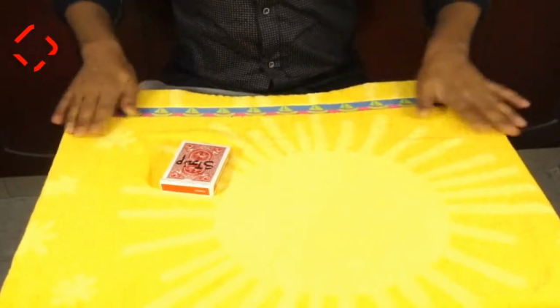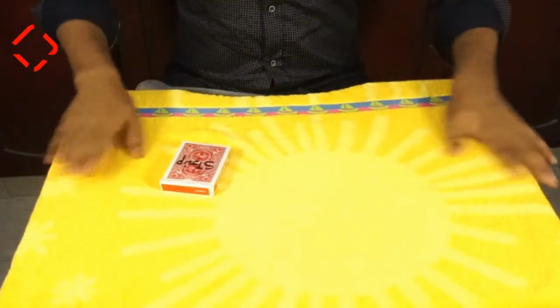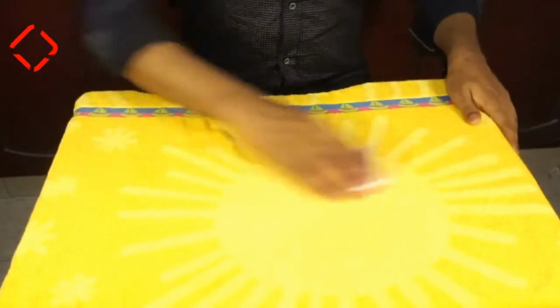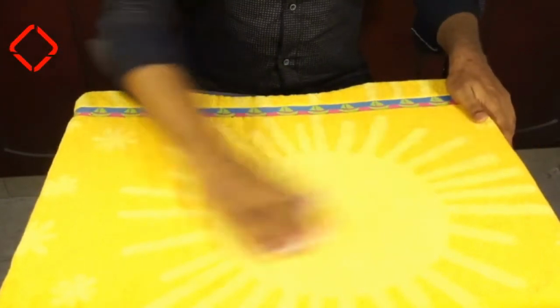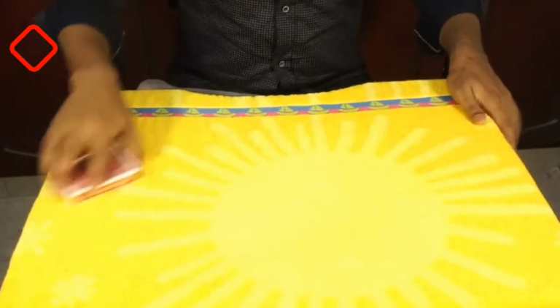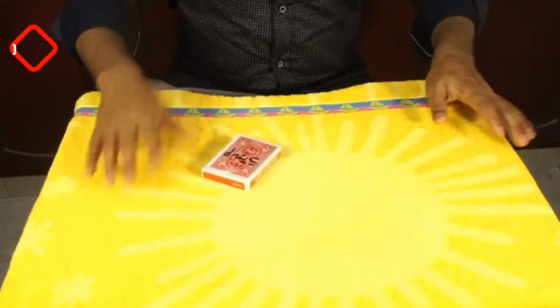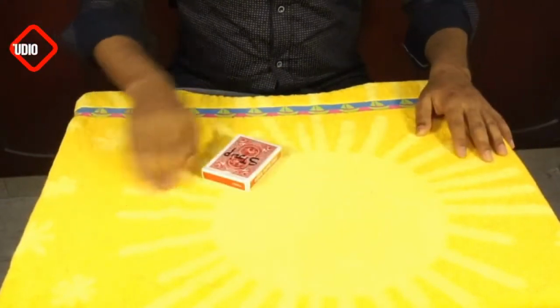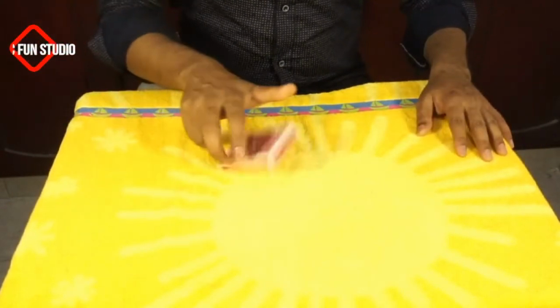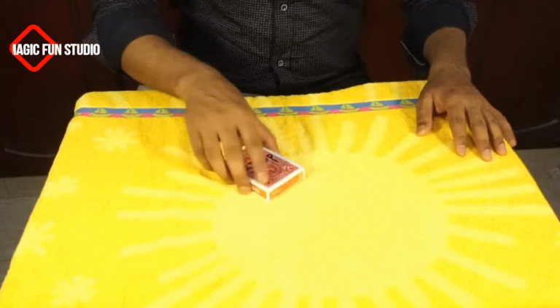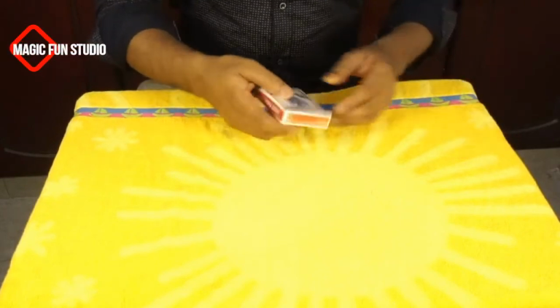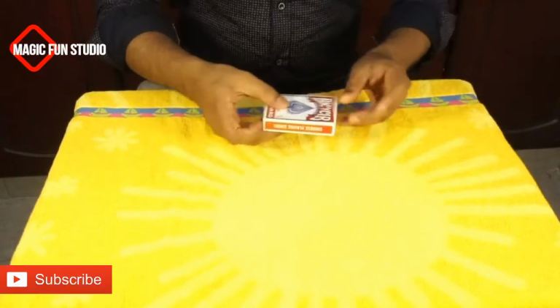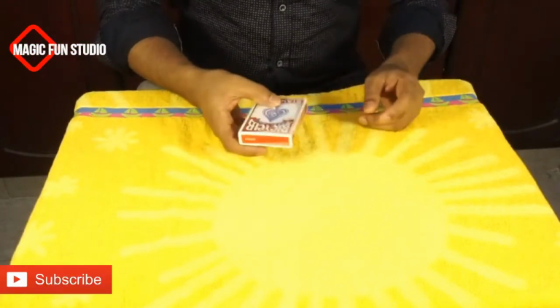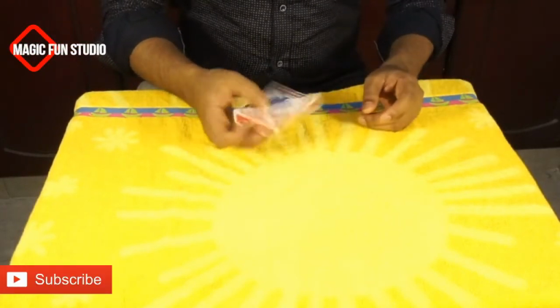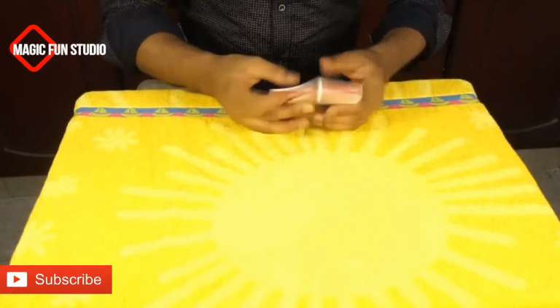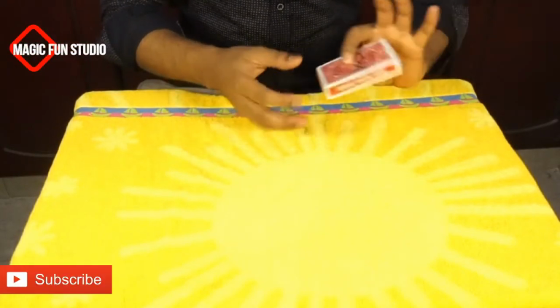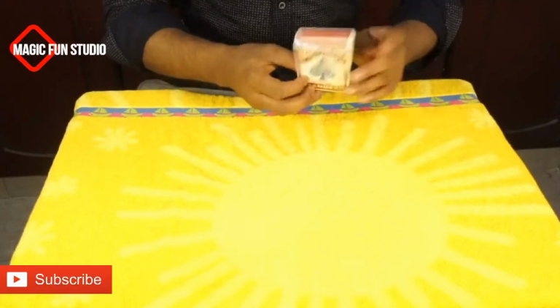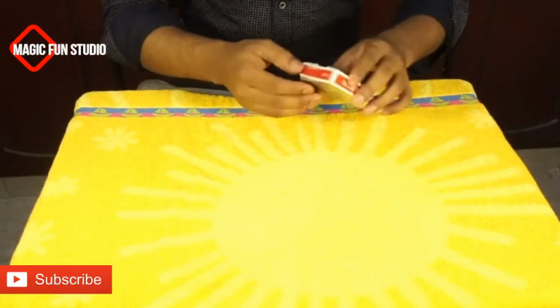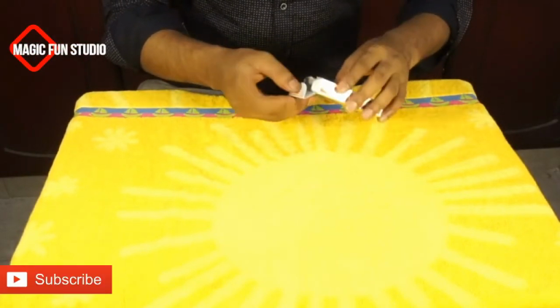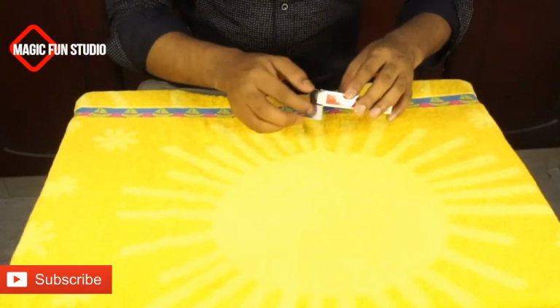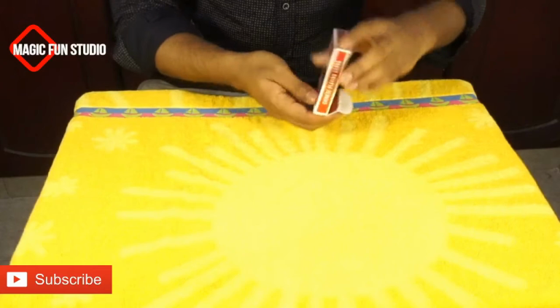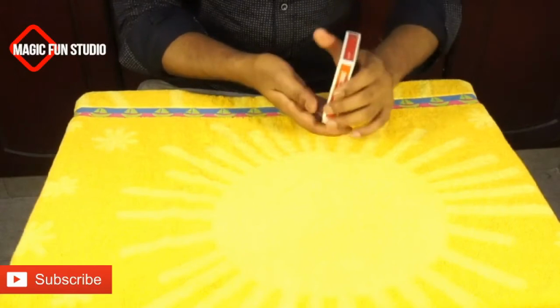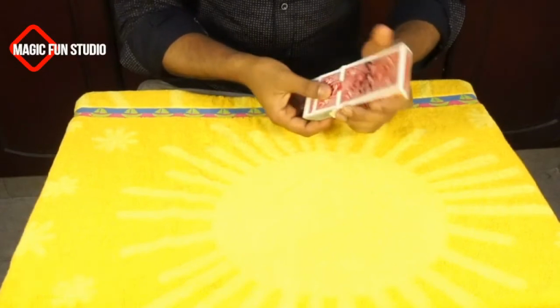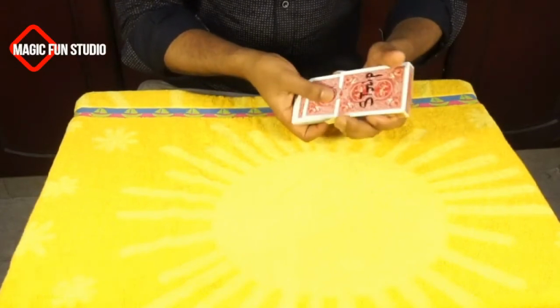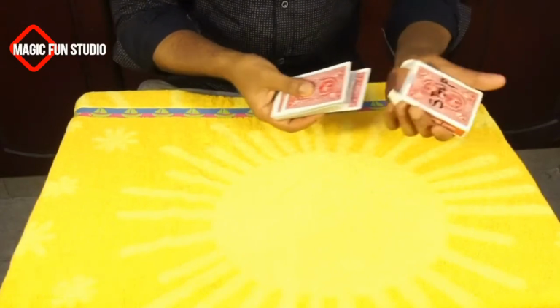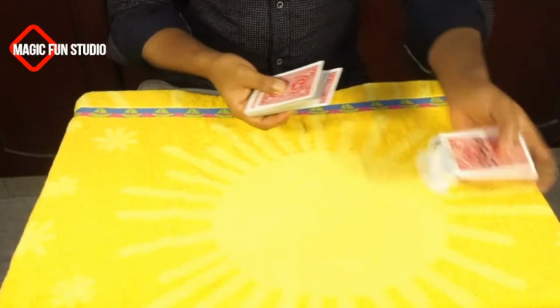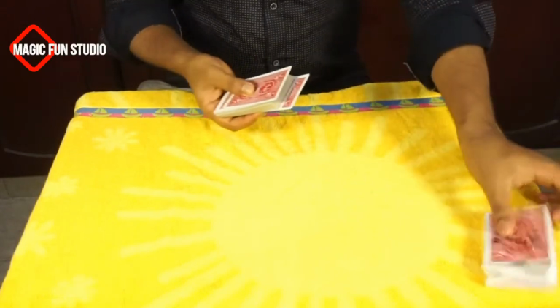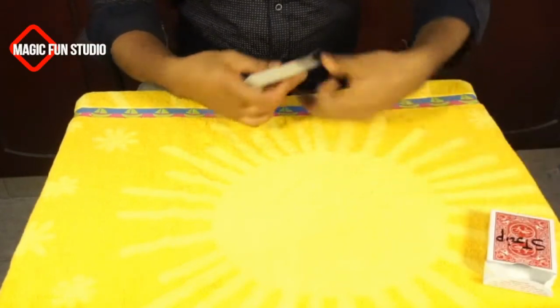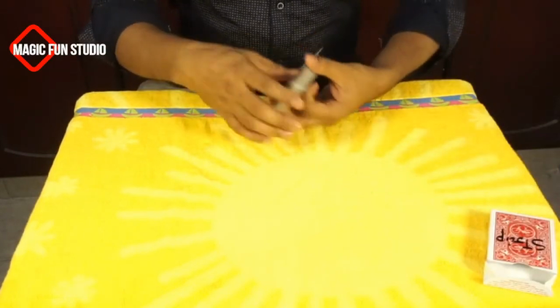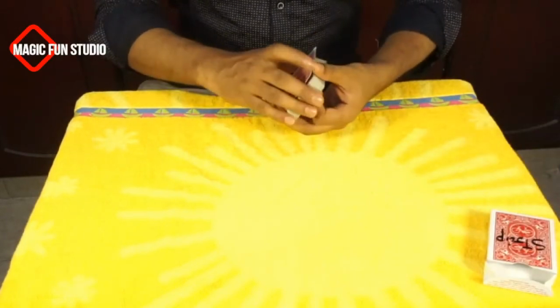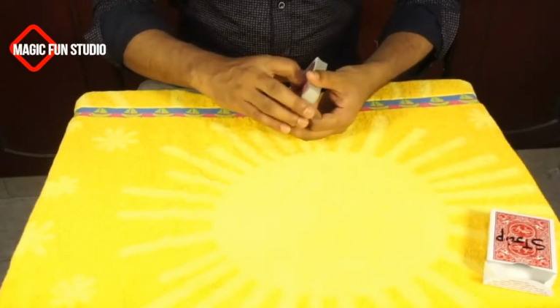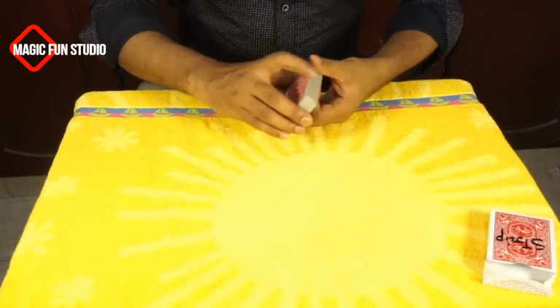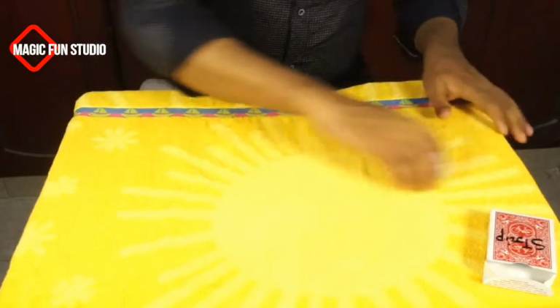Welcome to Magic Funny Studio. I hope everyone is fine. Today I'm going to show you a really different magic trick which is related to cards. As you see in my hand, I have a deck of cards.